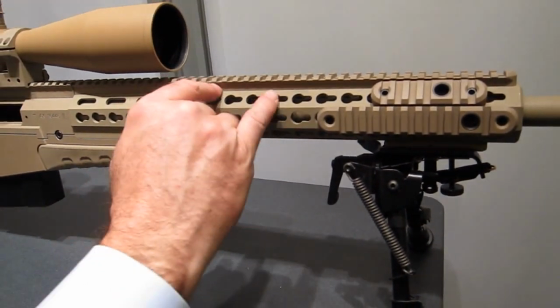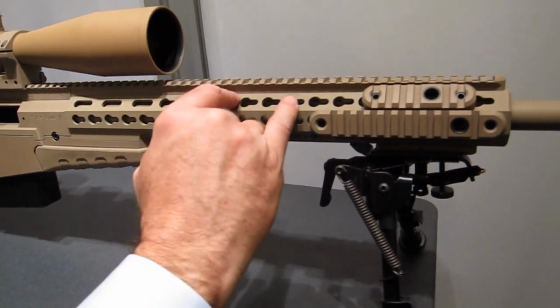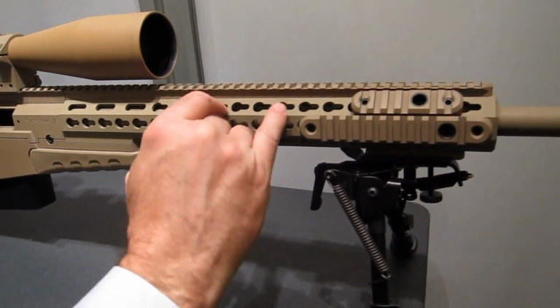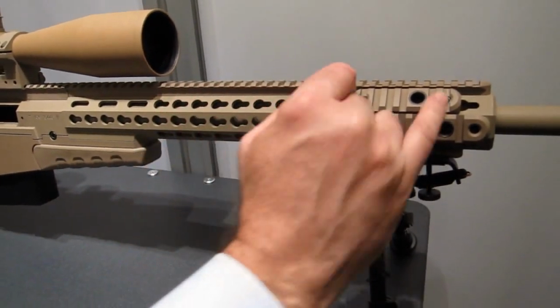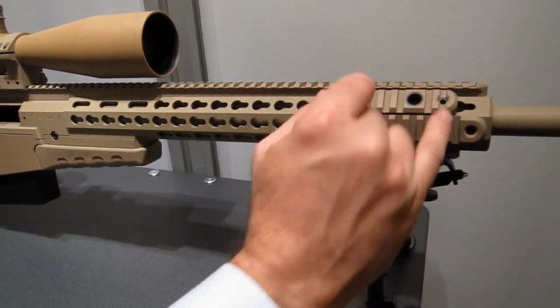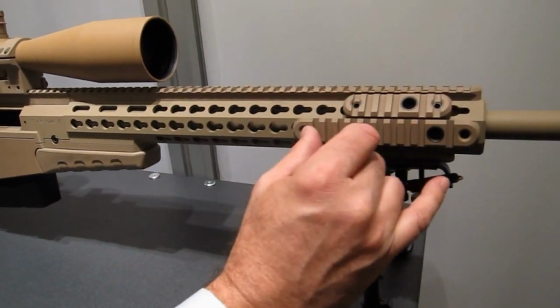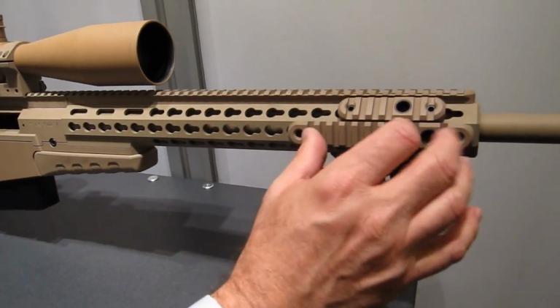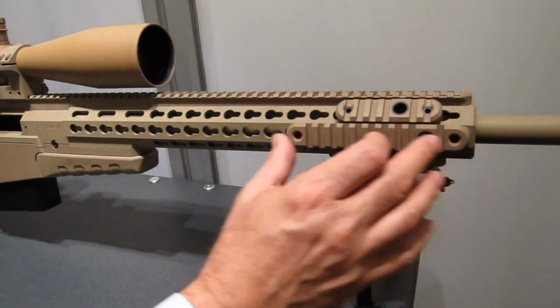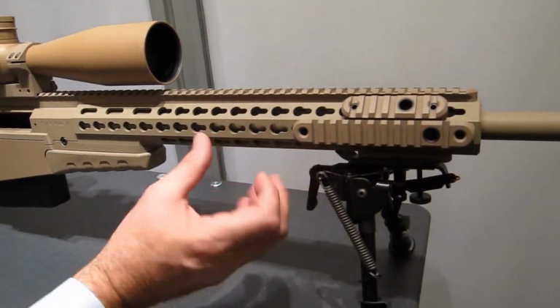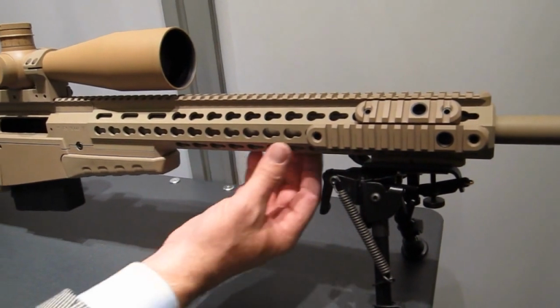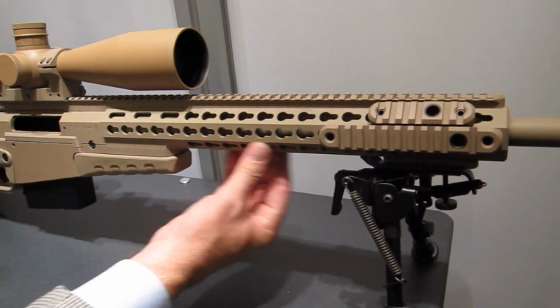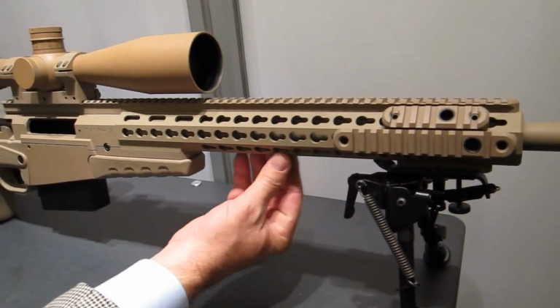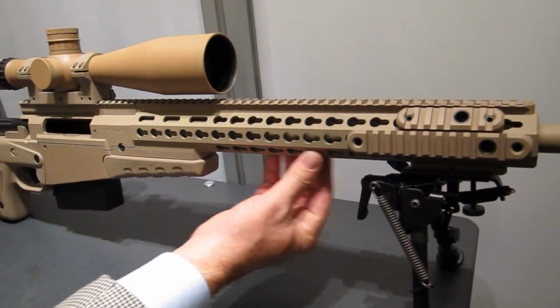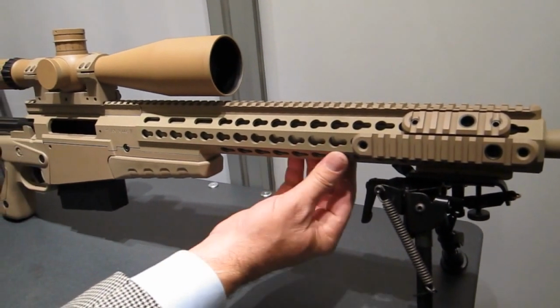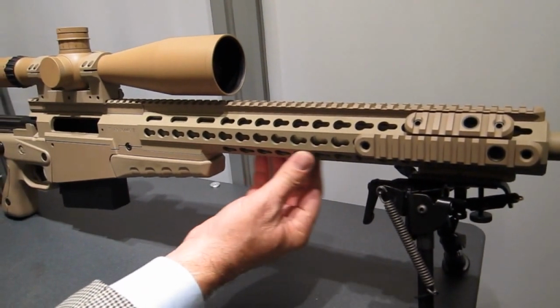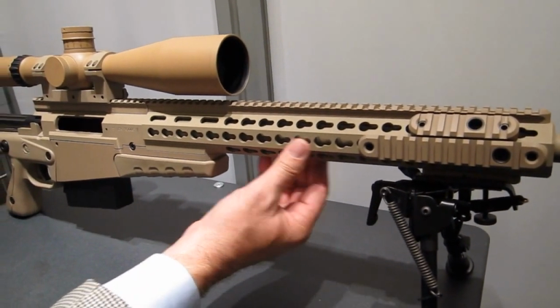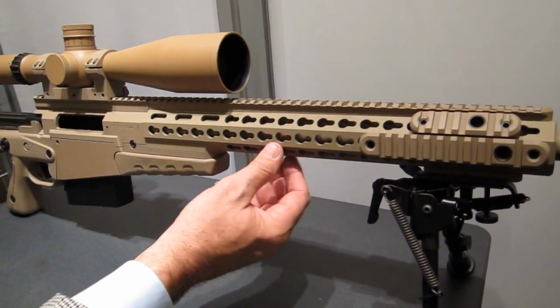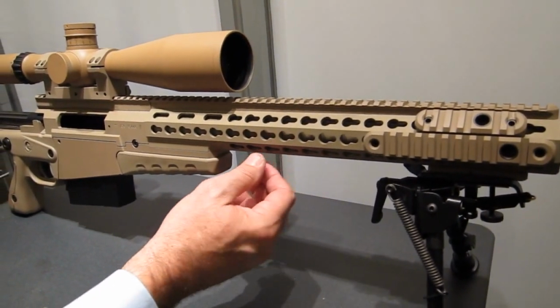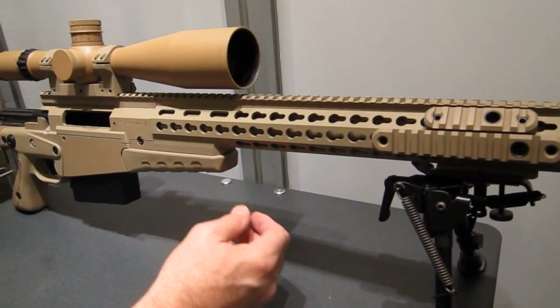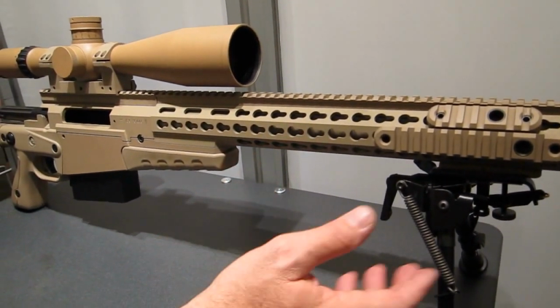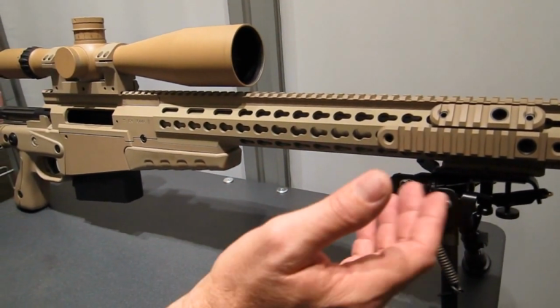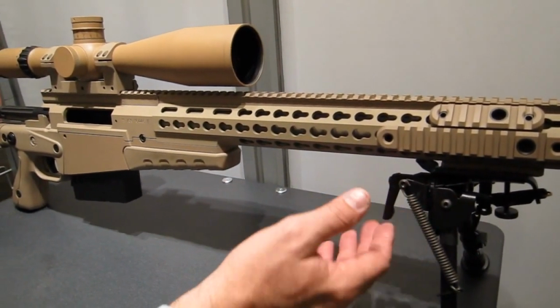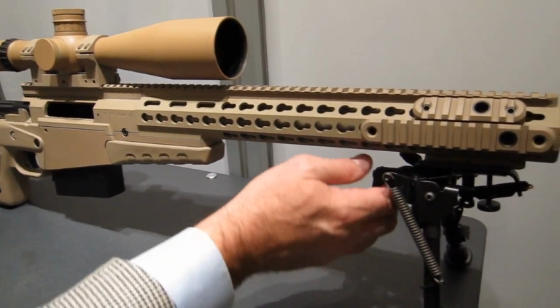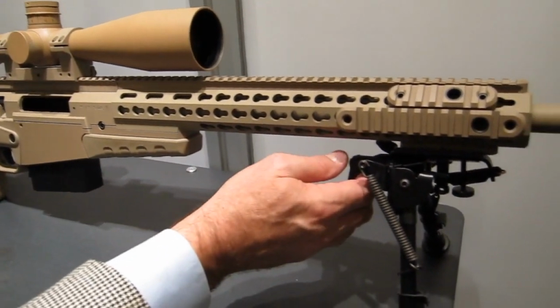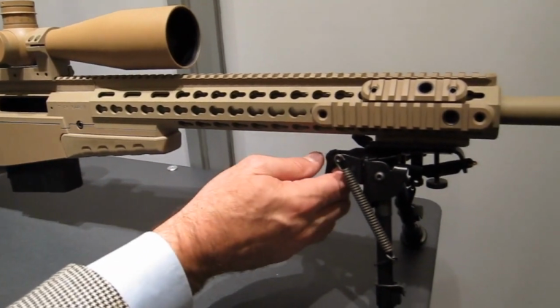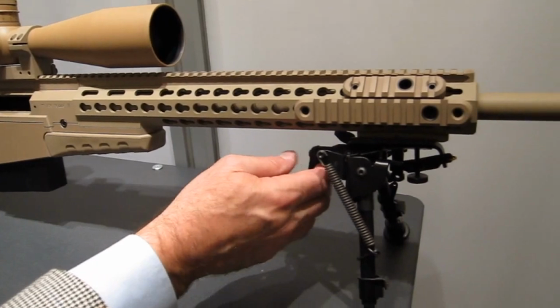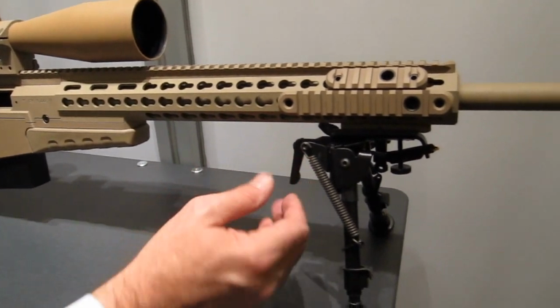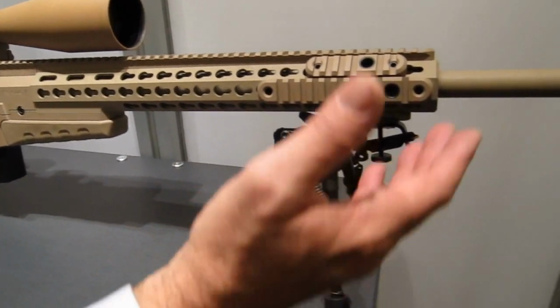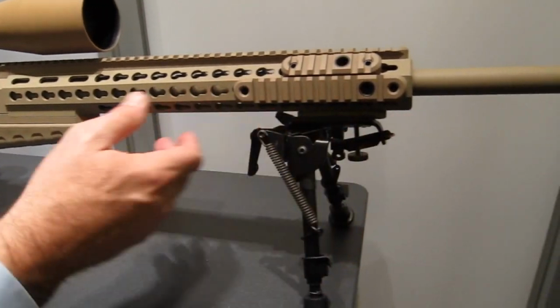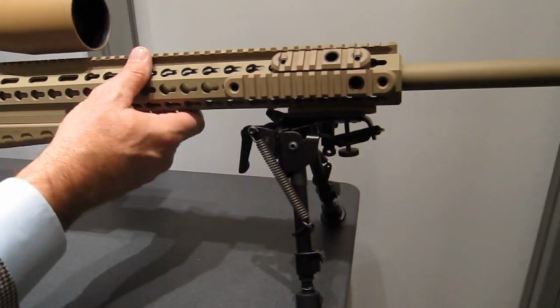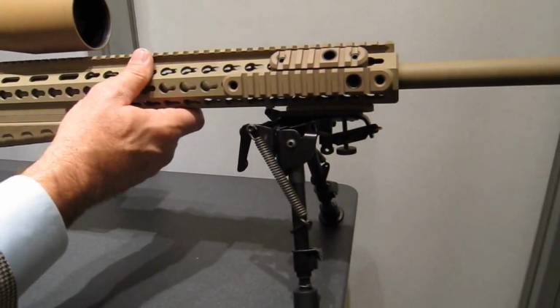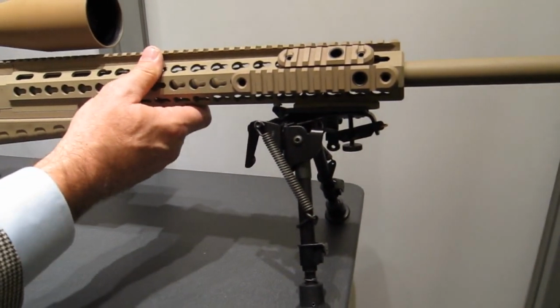We've got the key lock system — removable and positional — you can position your Picatinny rail. This particular model has a Harris bipod on here.